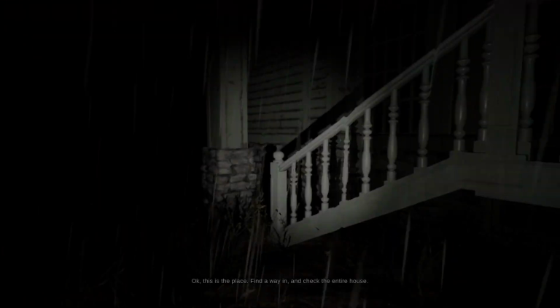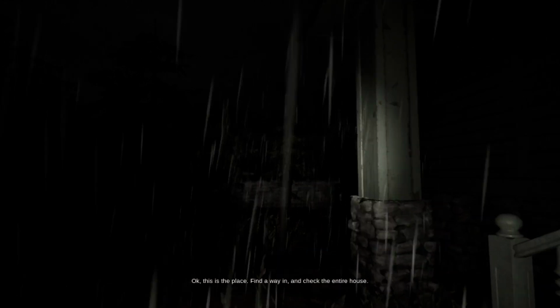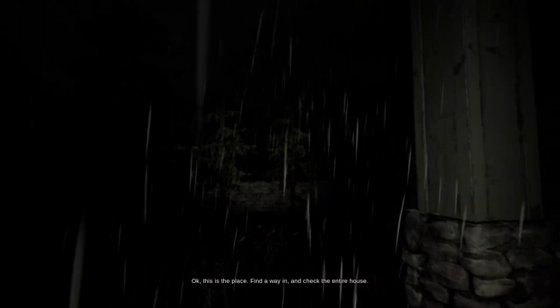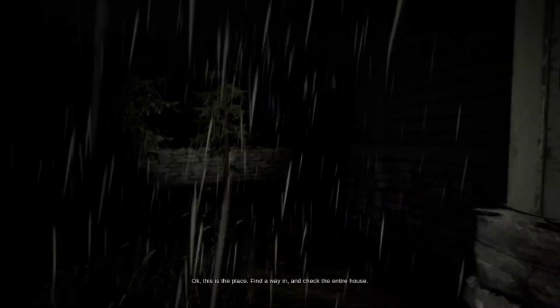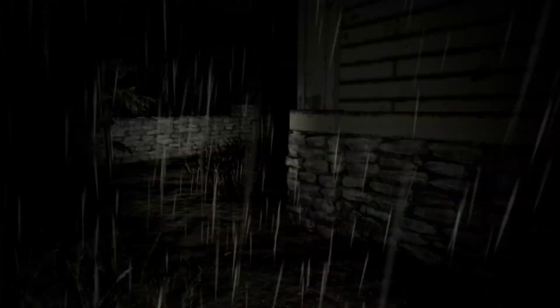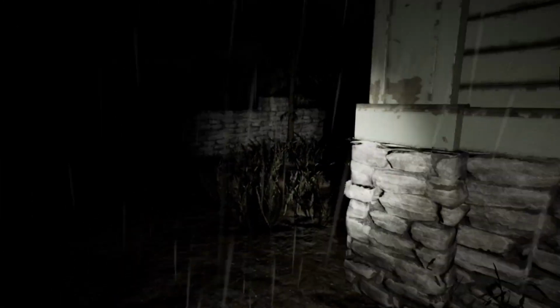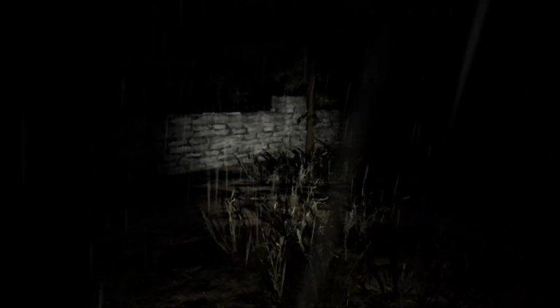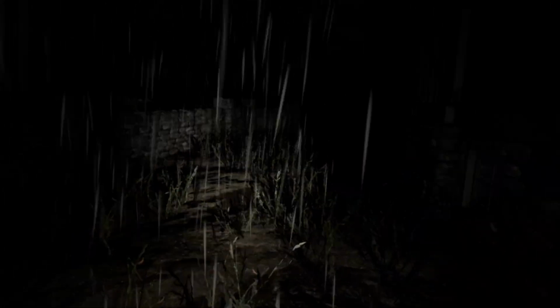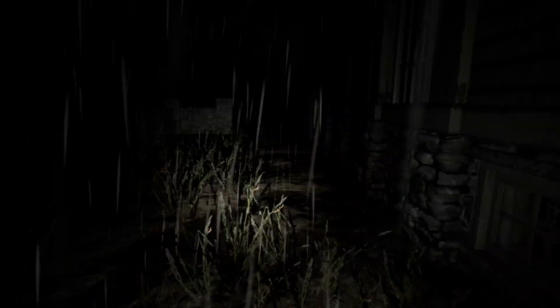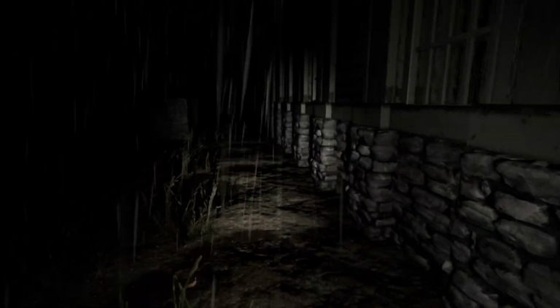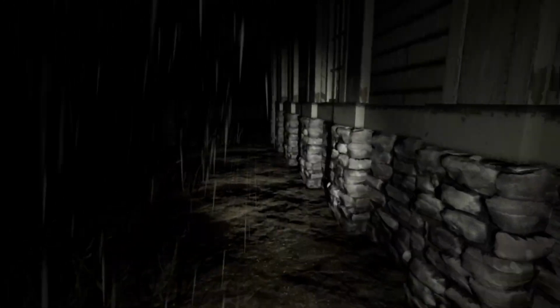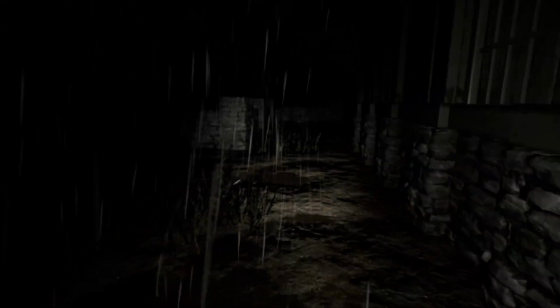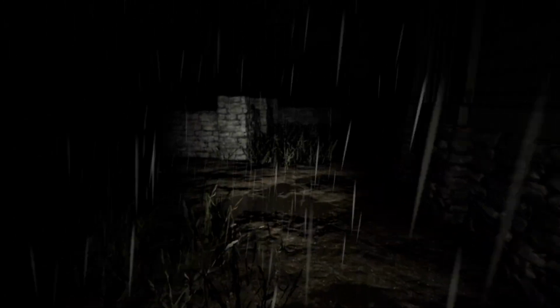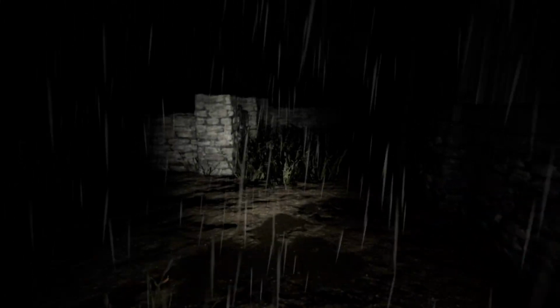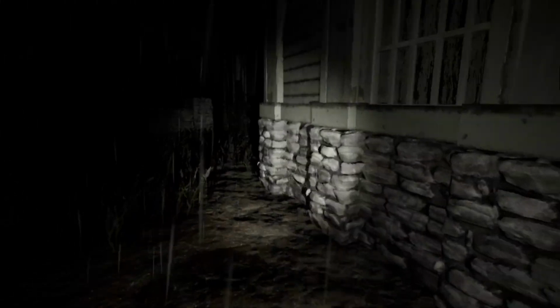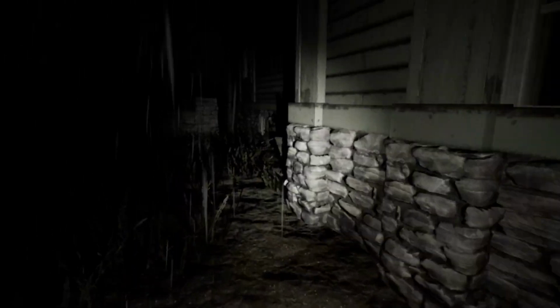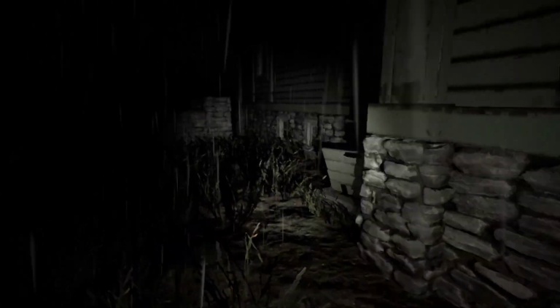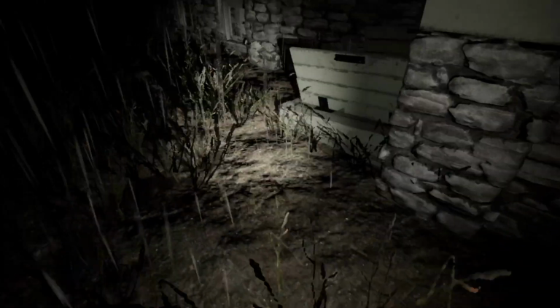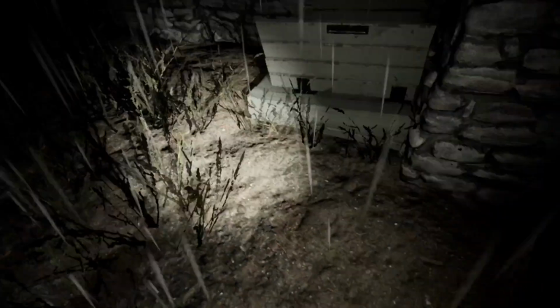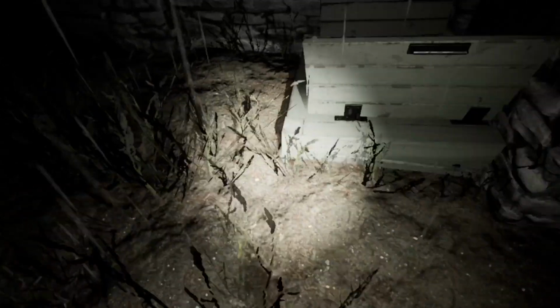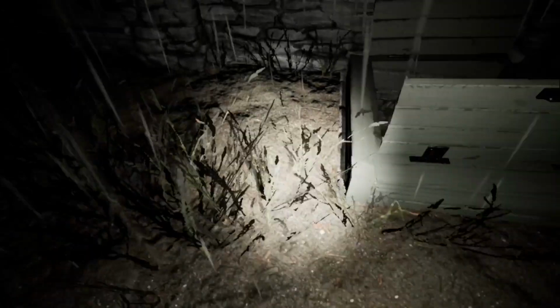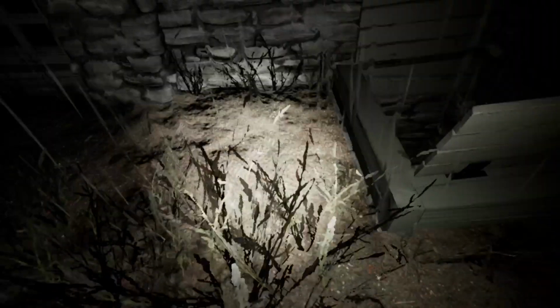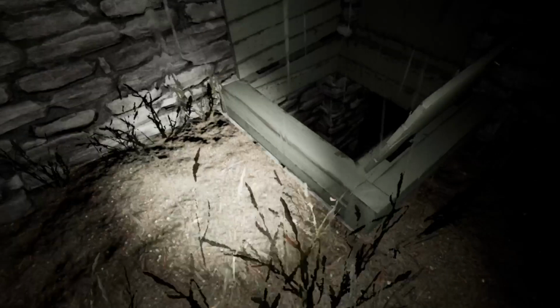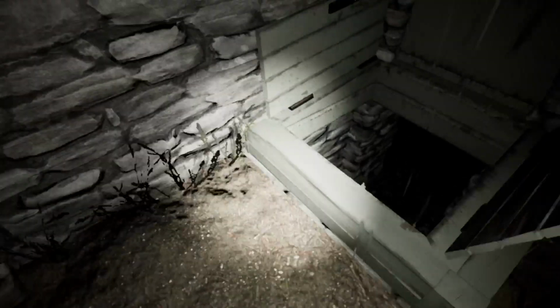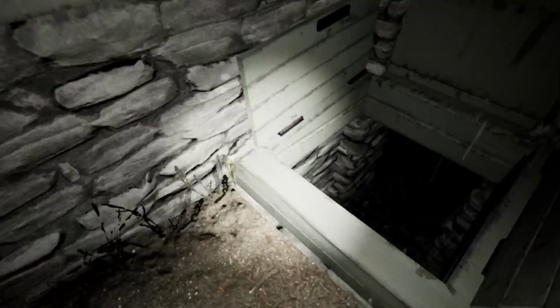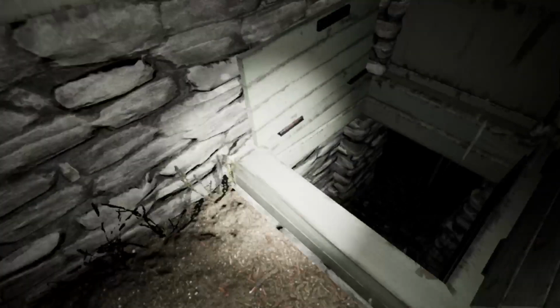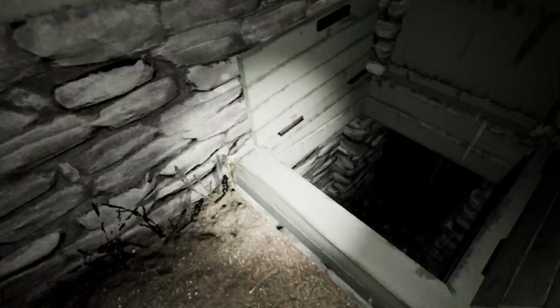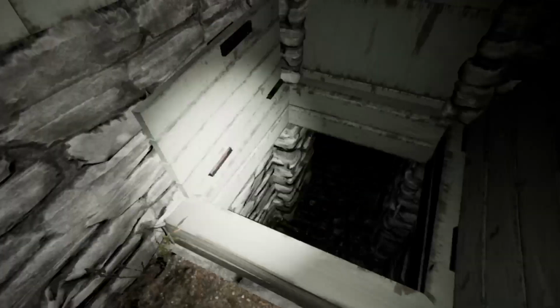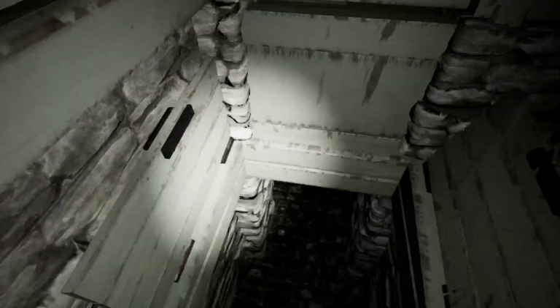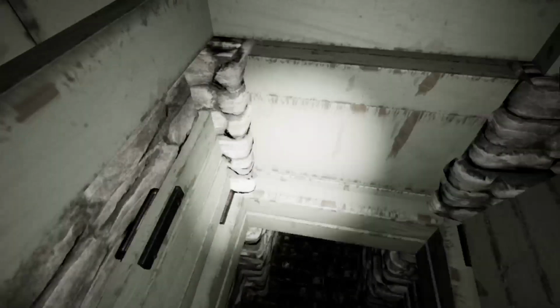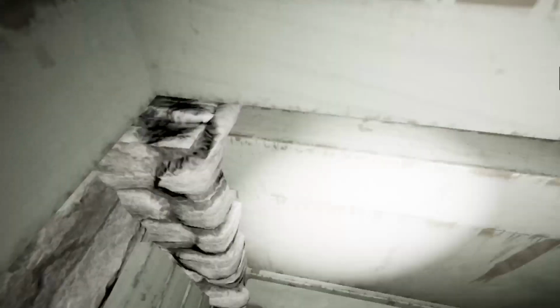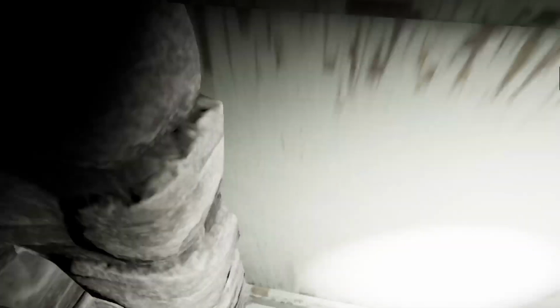First thing you're gonna want to do is get inside the house. There's an entrance into the basement on the side of the house. Once you drop down, you're gonna want to start looking for keys.